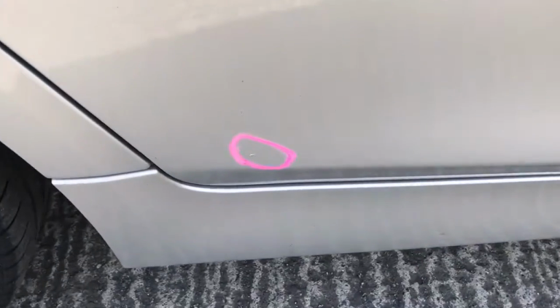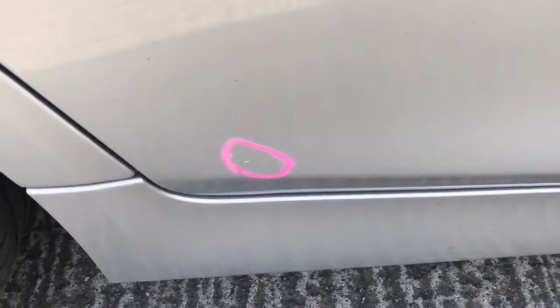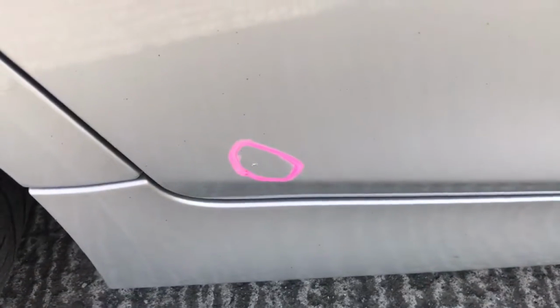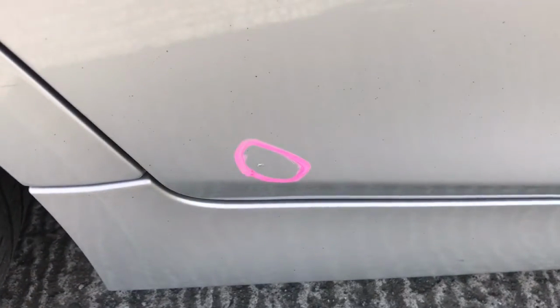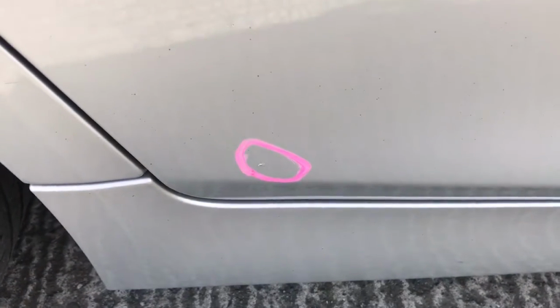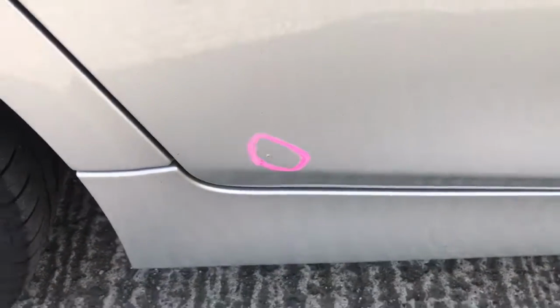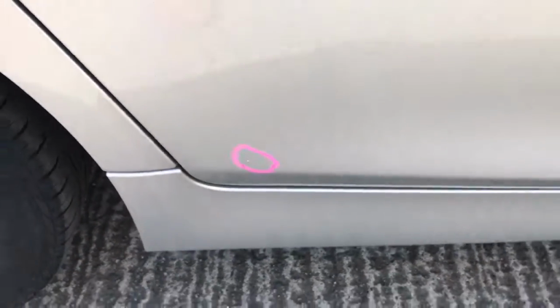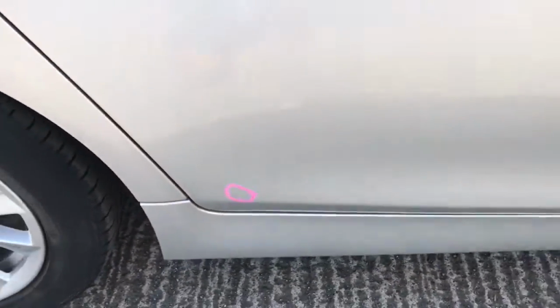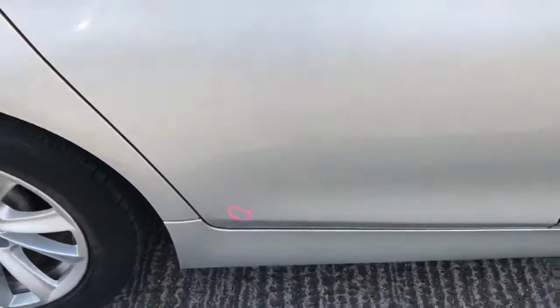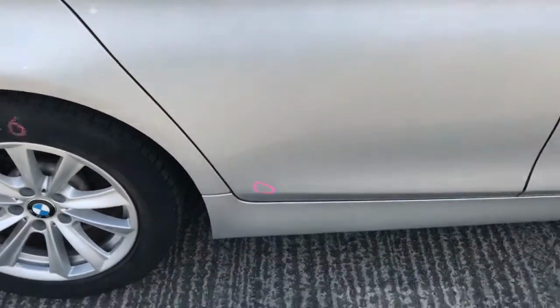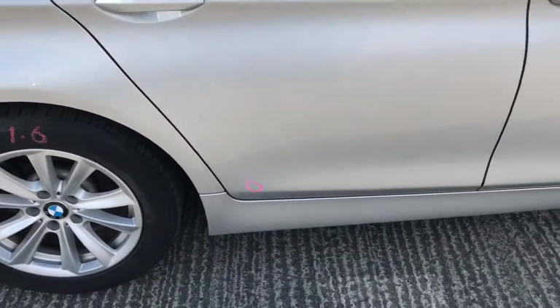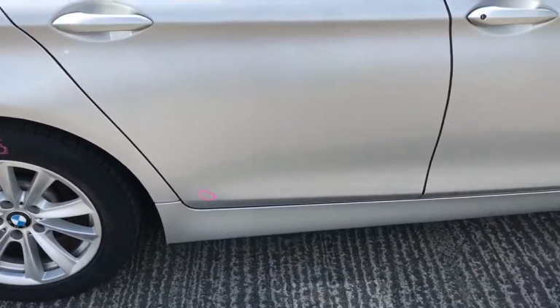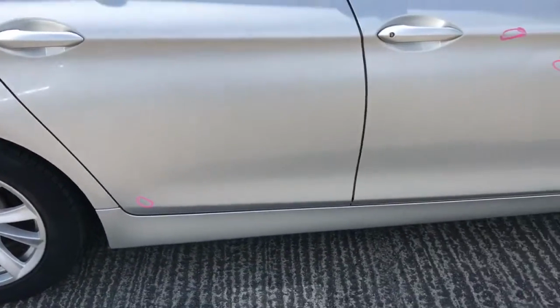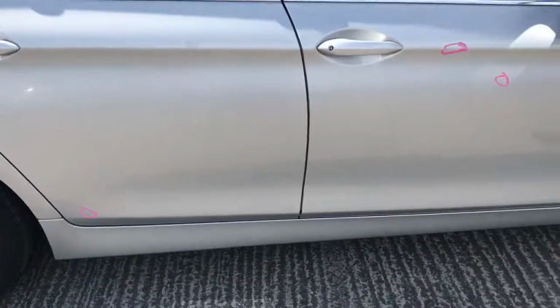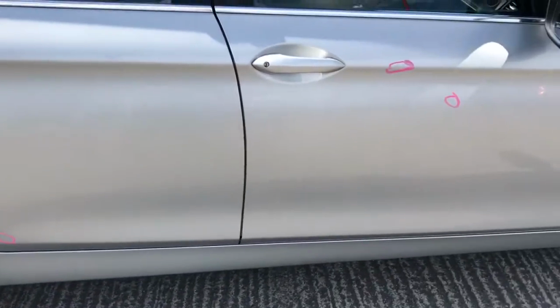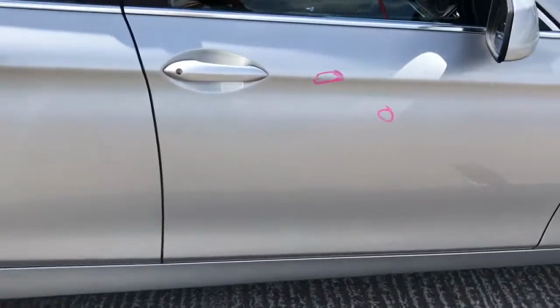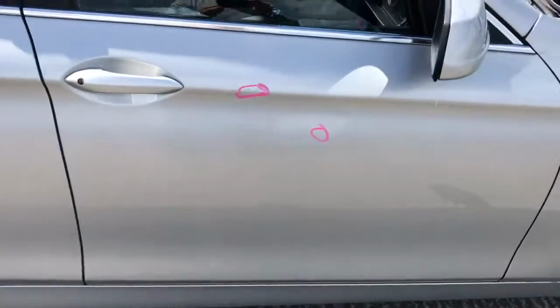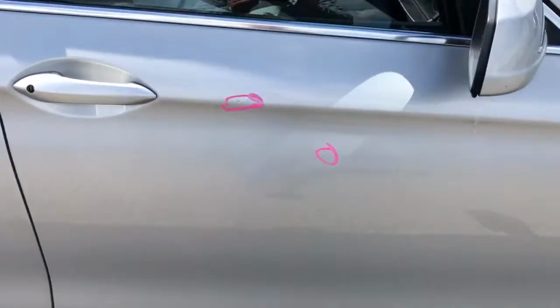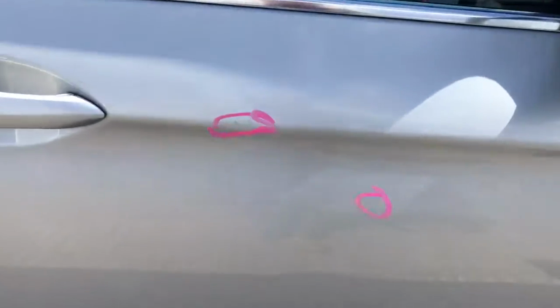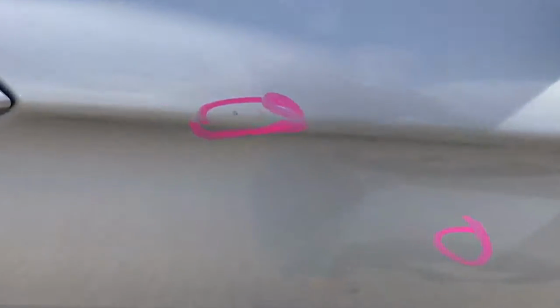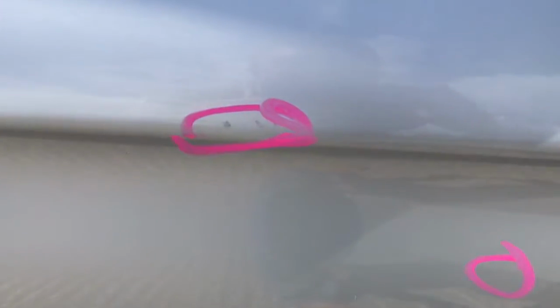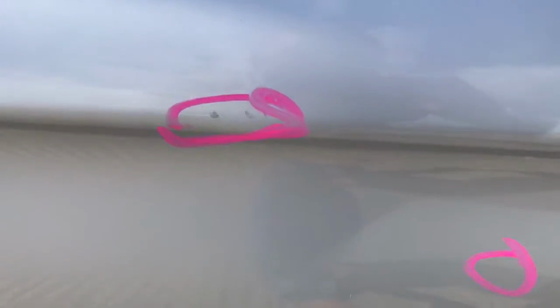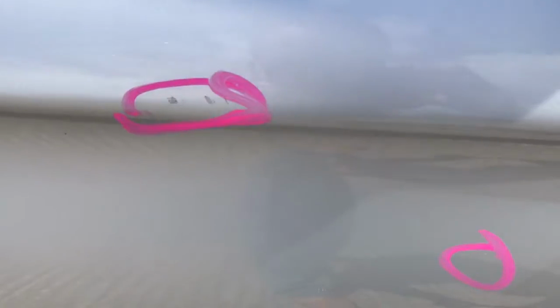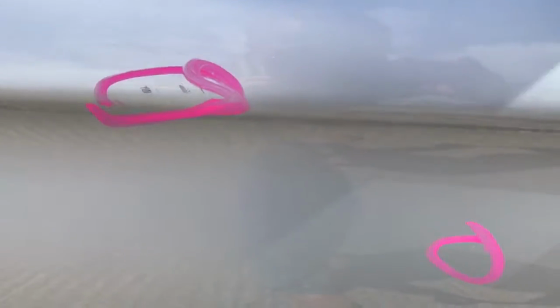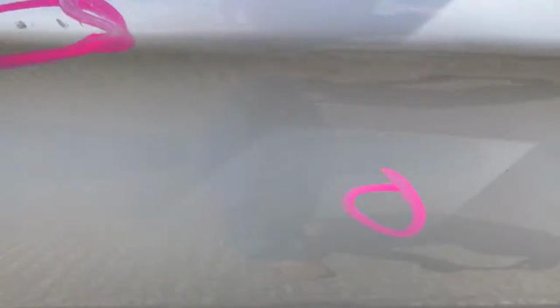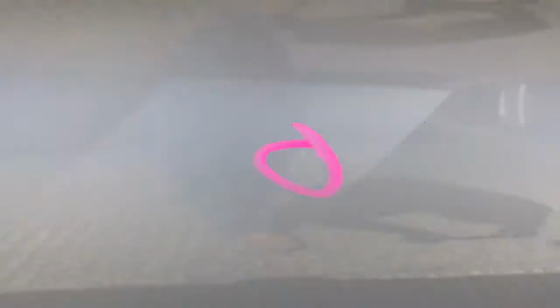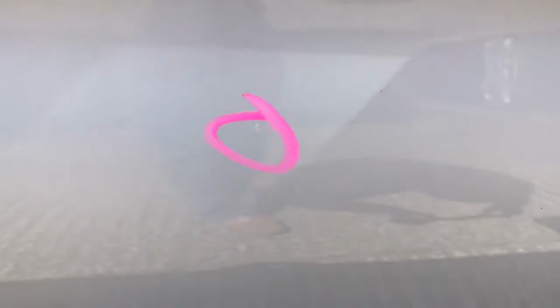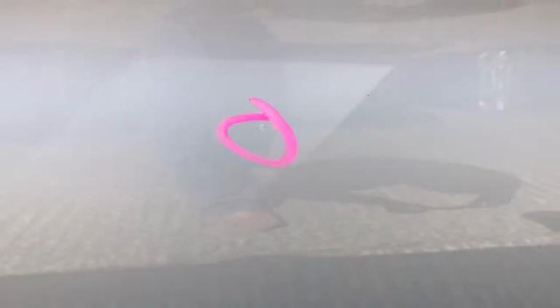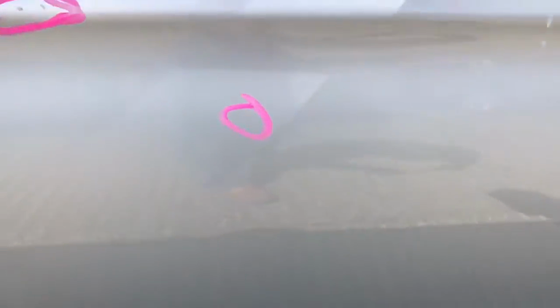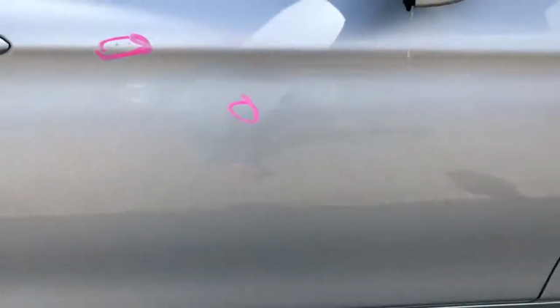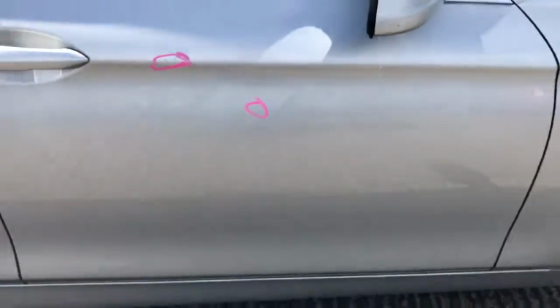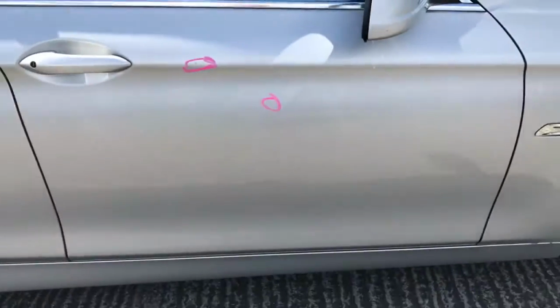Driver's rear door has a small bubble of rust appearing. There are two or three marks on the driver's front door.